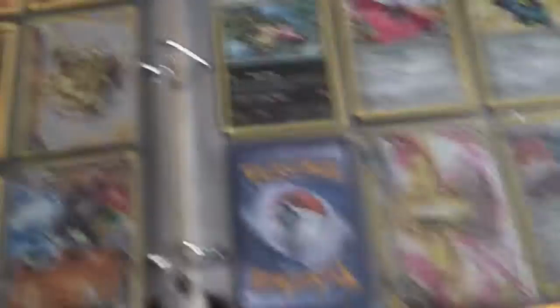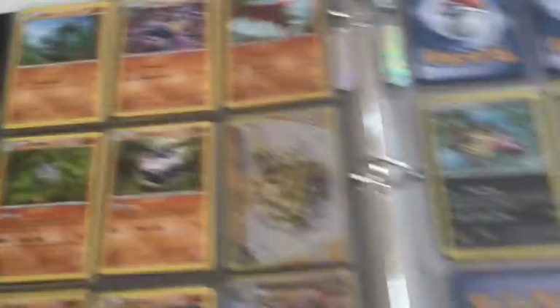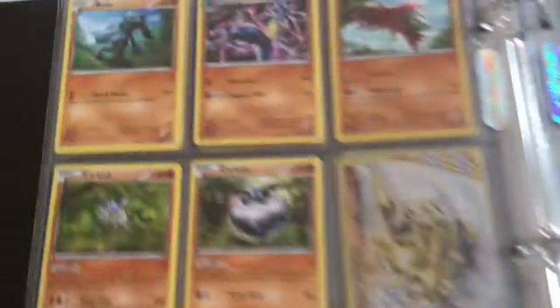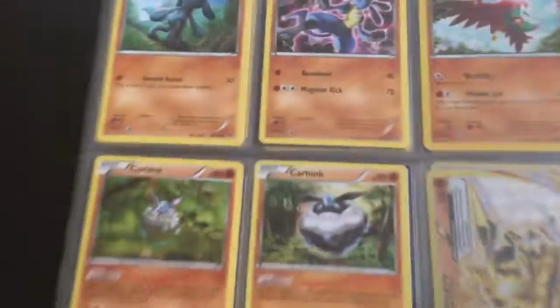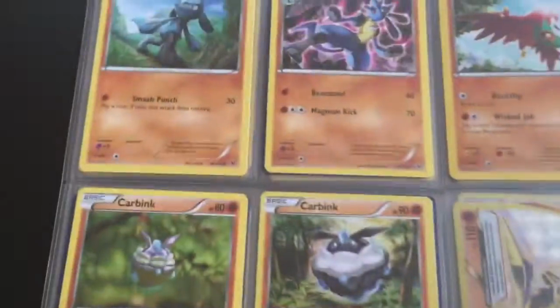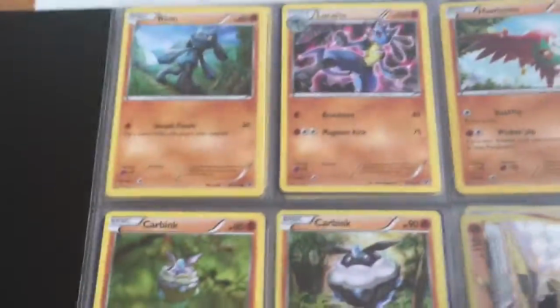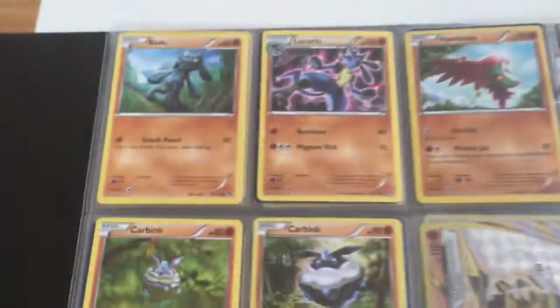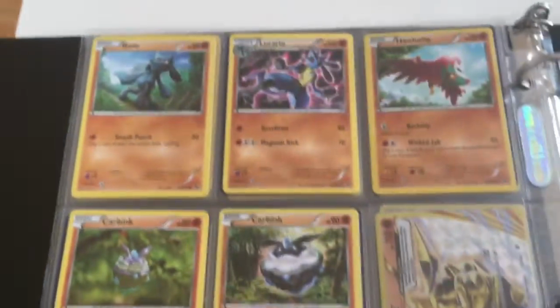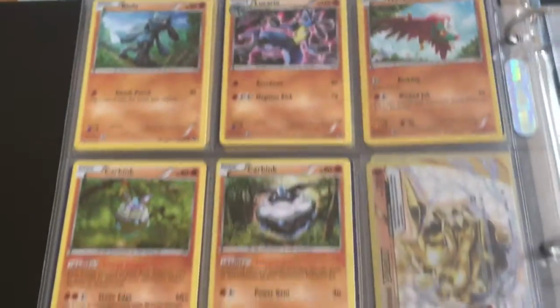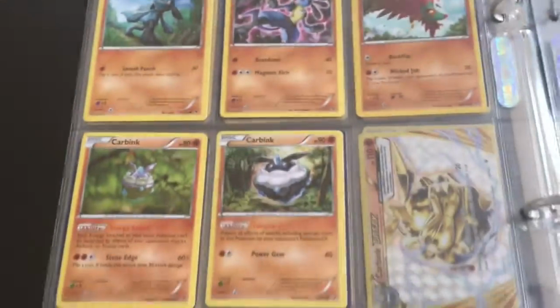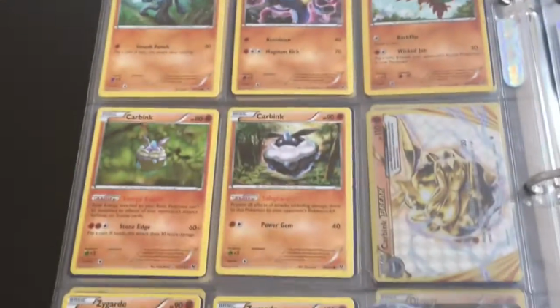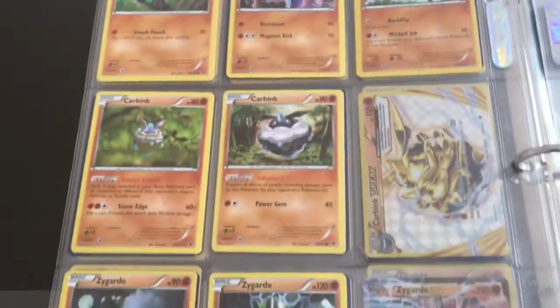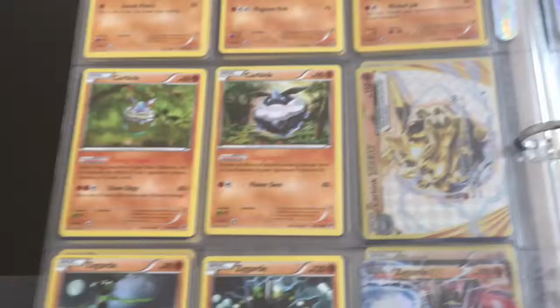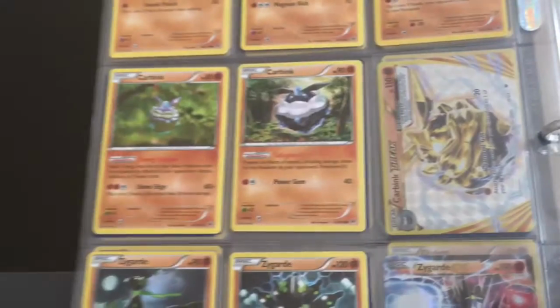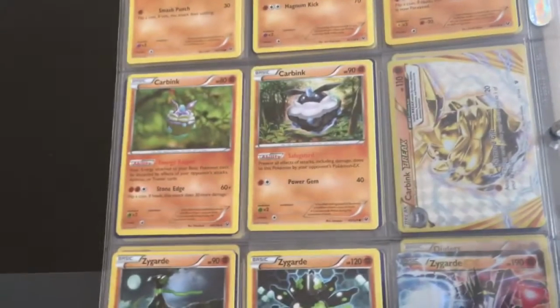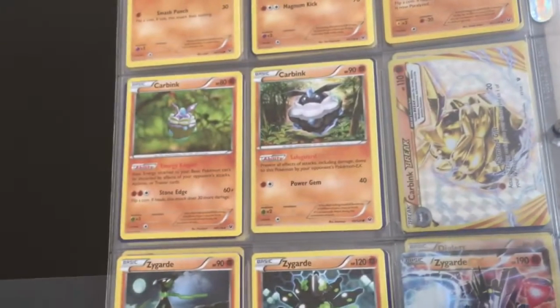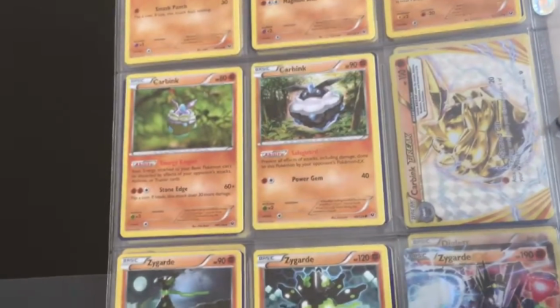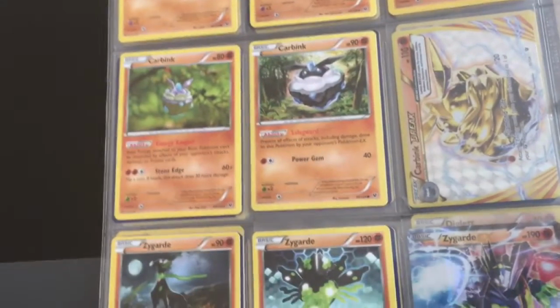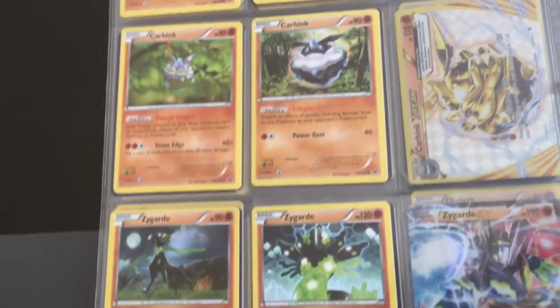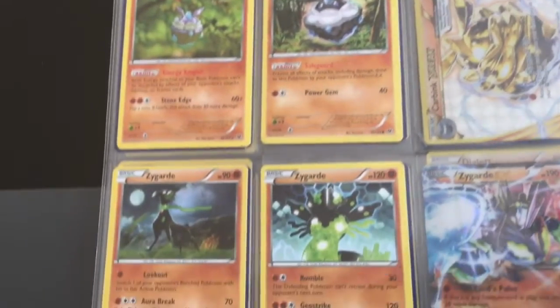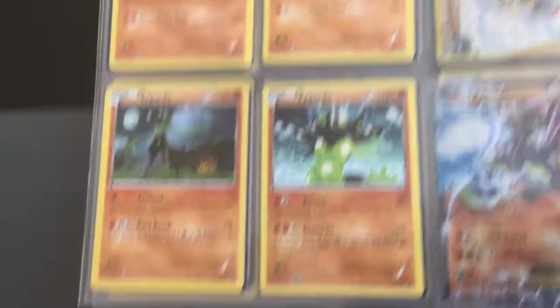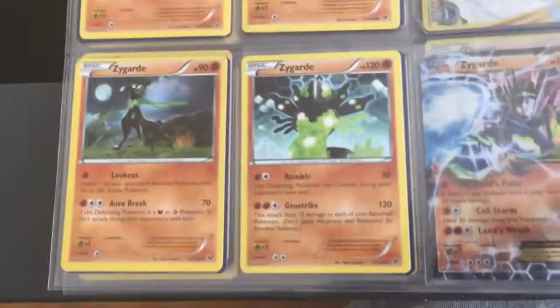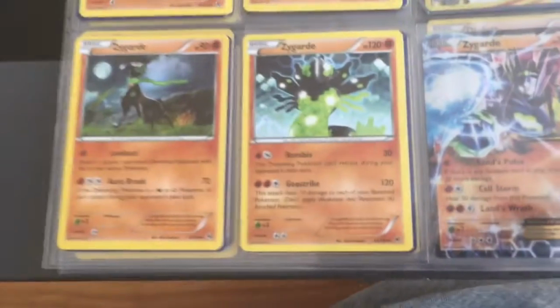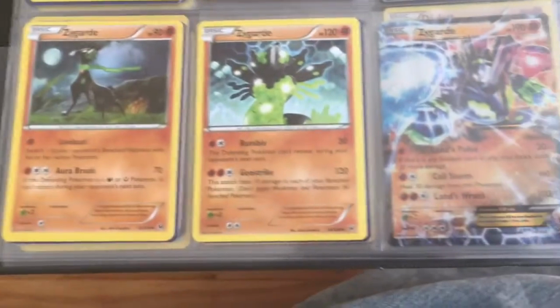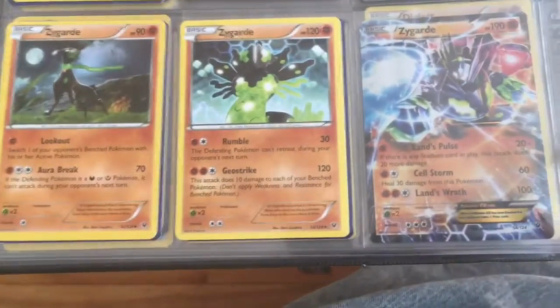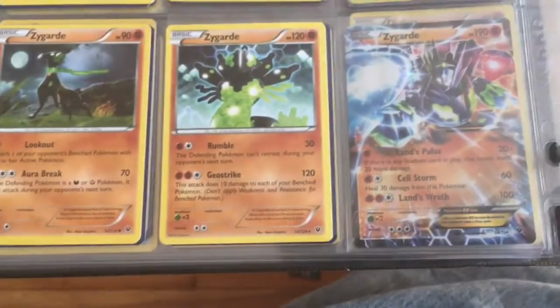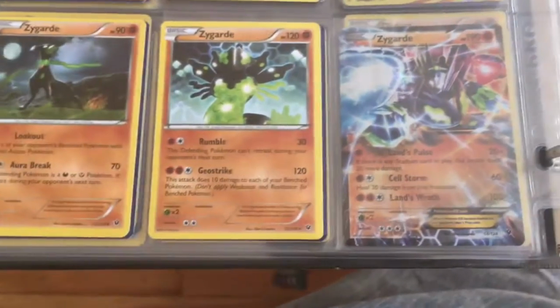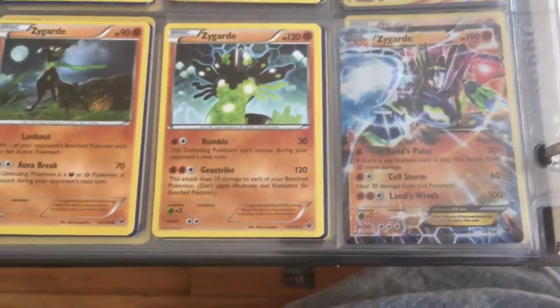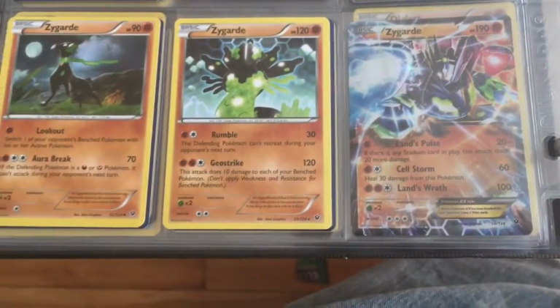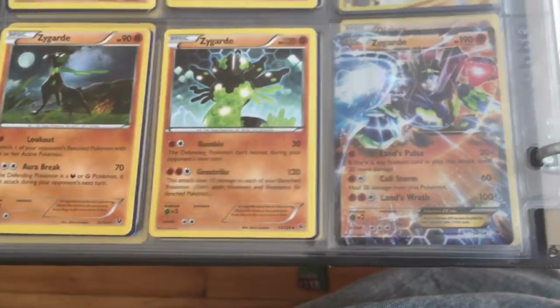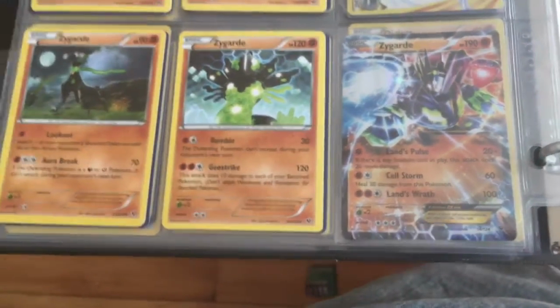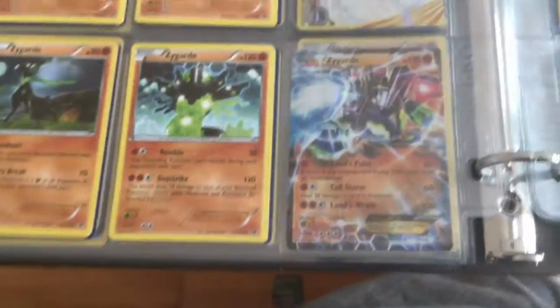We have the entire page 5, including that Carbink Break and the Zygarde EX. Very nice.